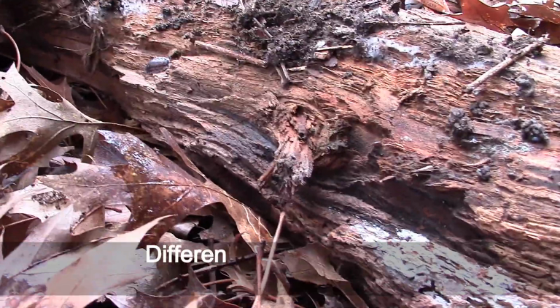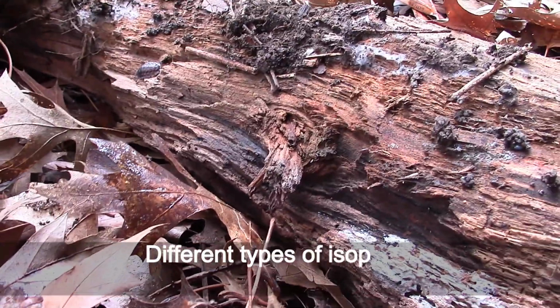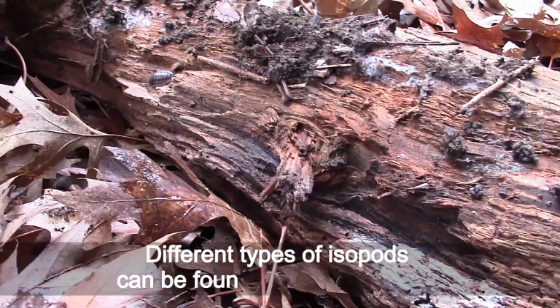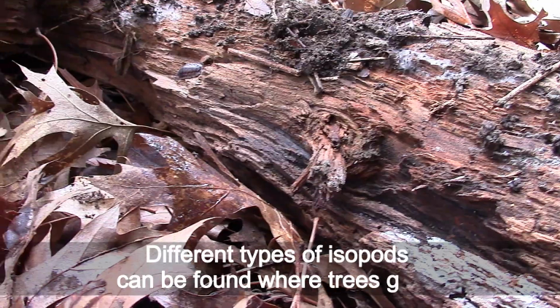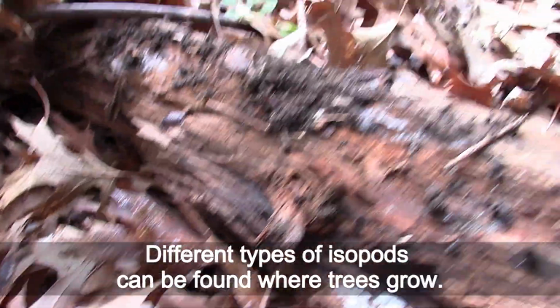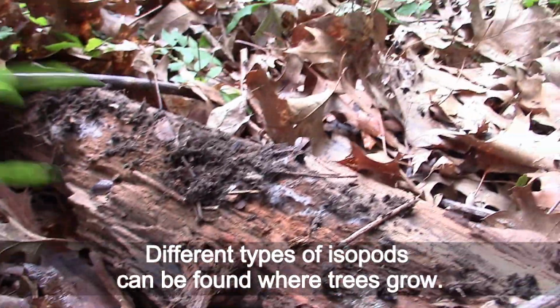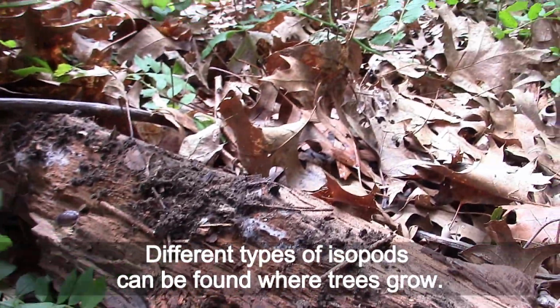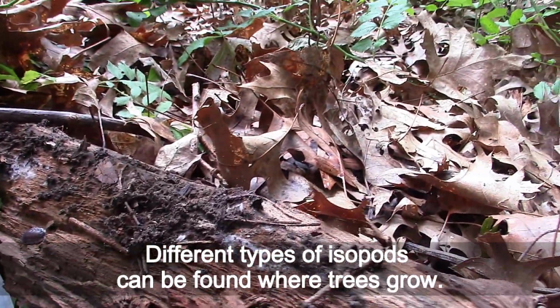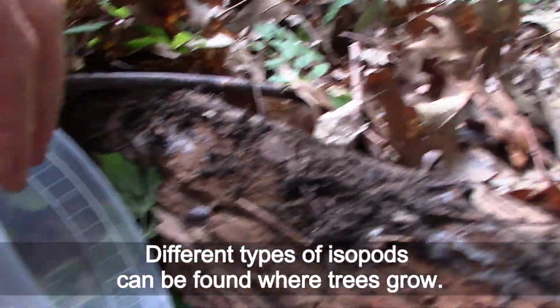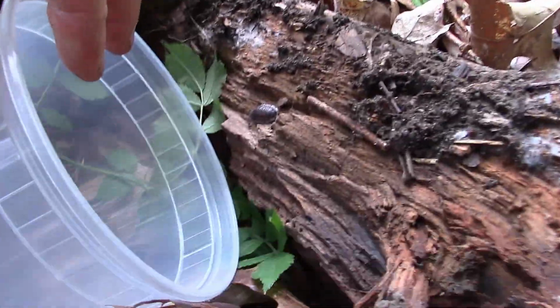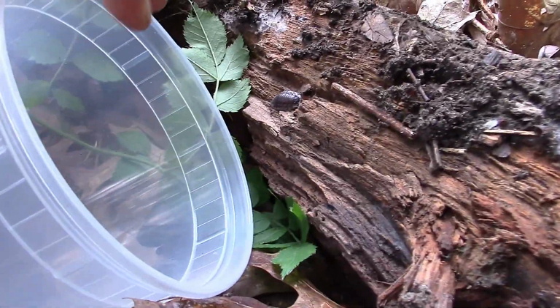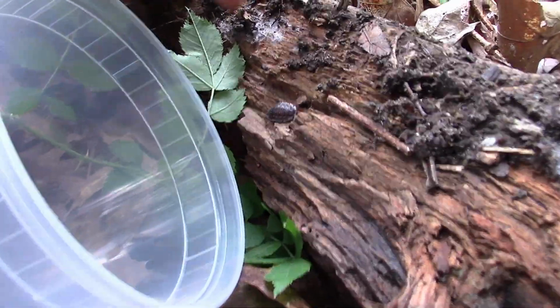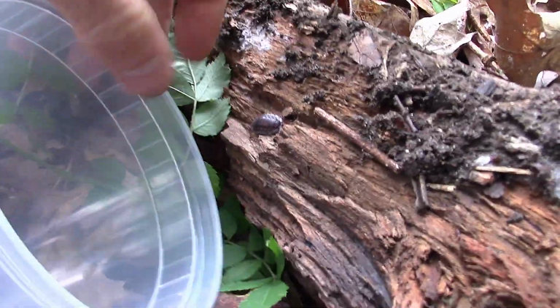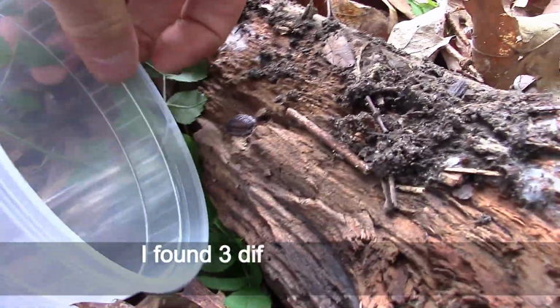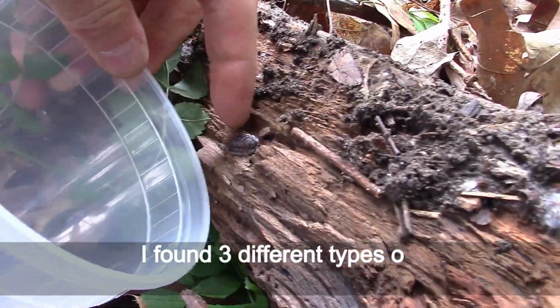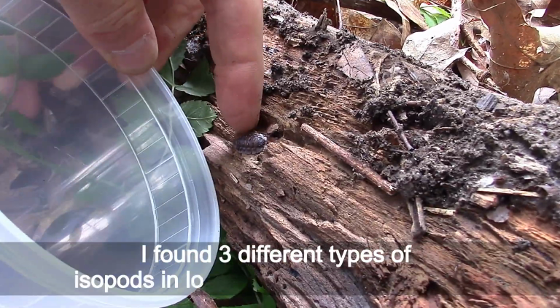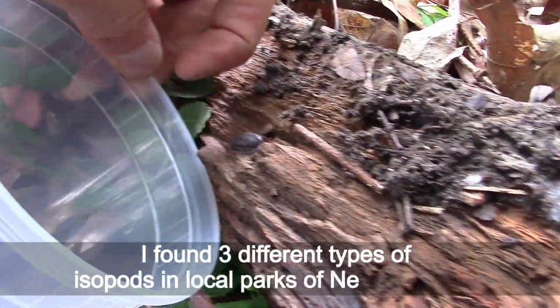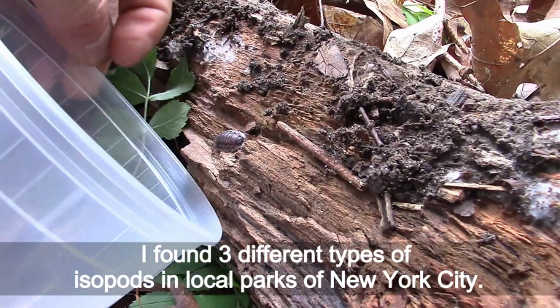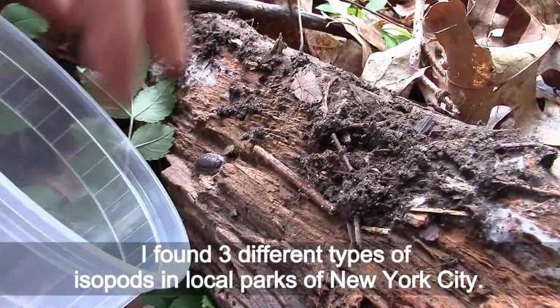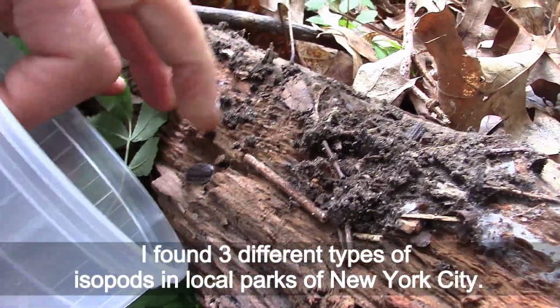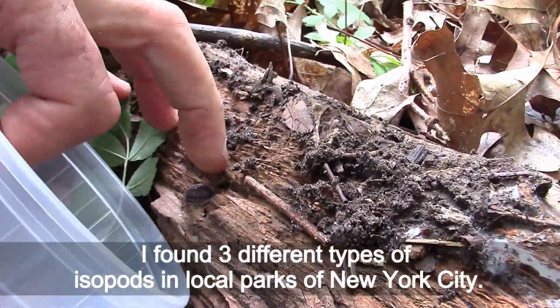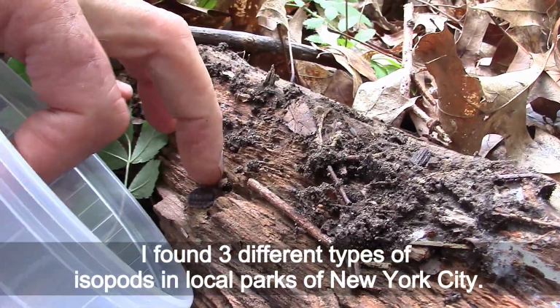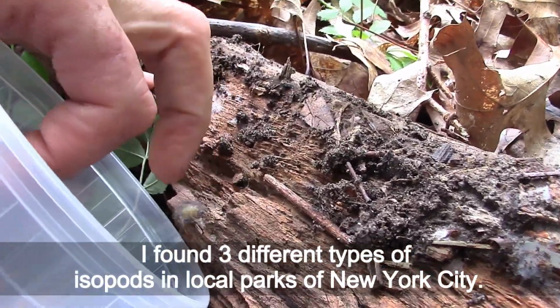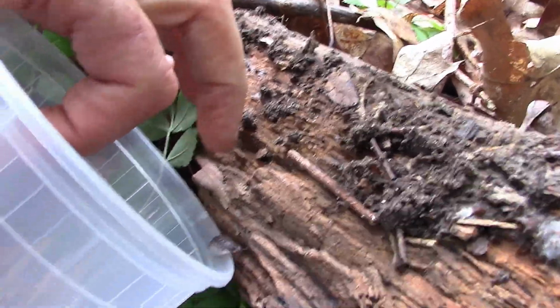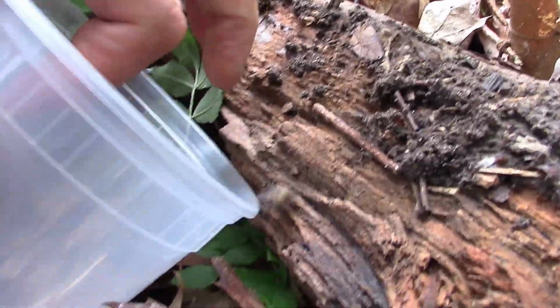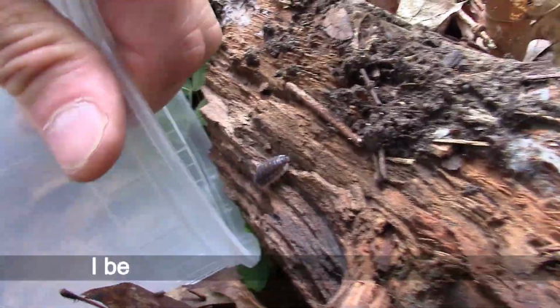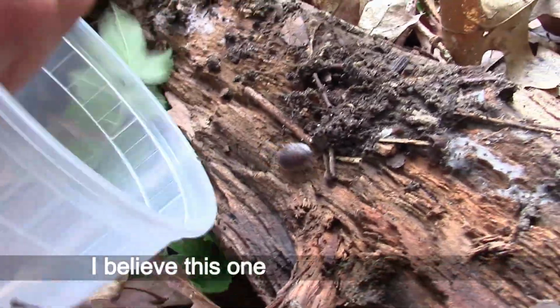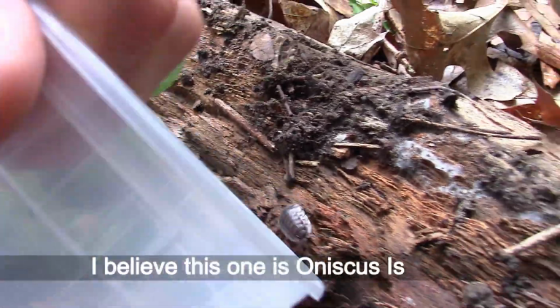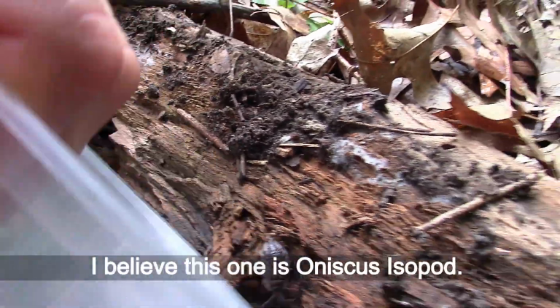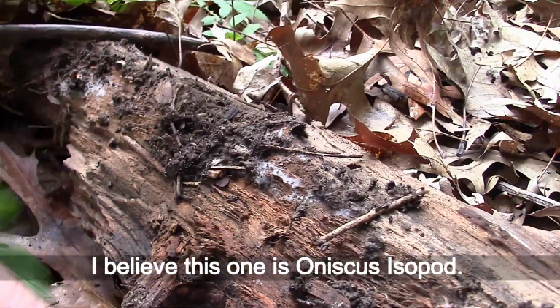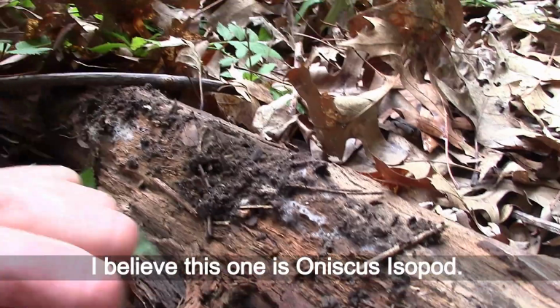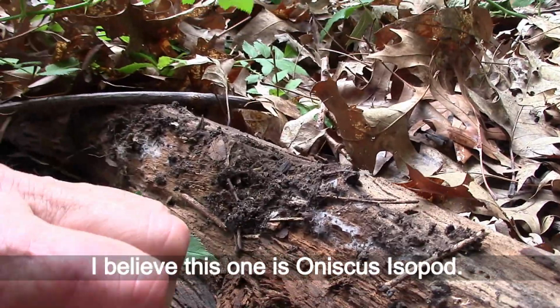Different types of isopods can be found where trees grow. I found three different types of isopods in local parks of New York City. I believe this one is an aniscus isopod.